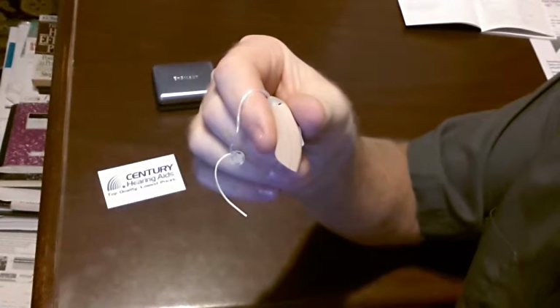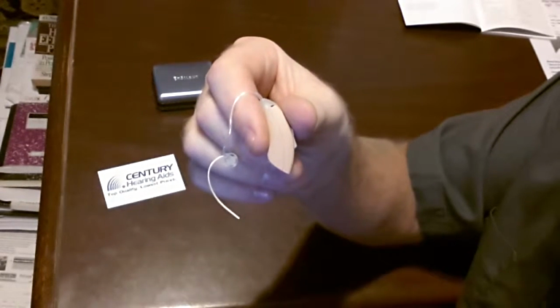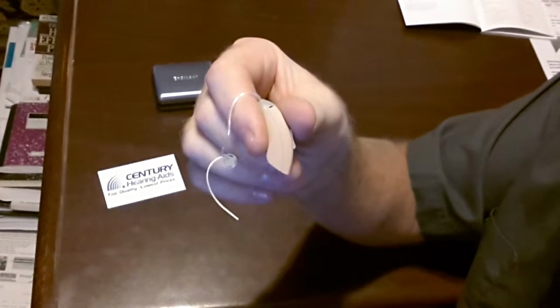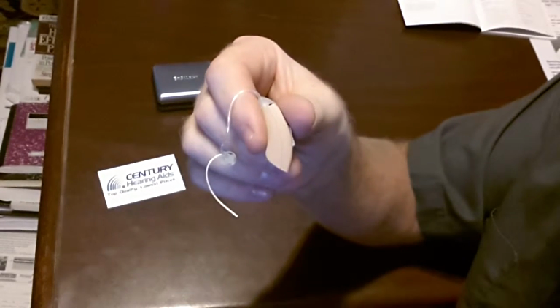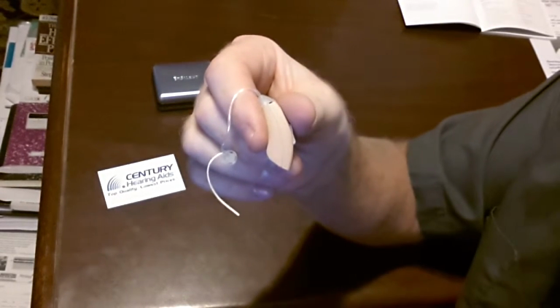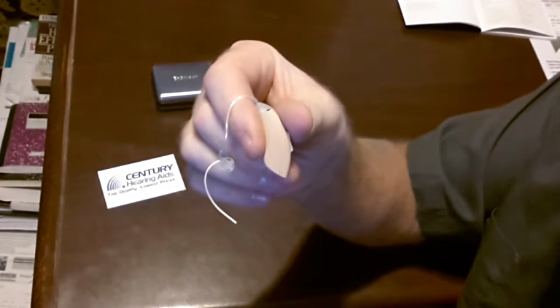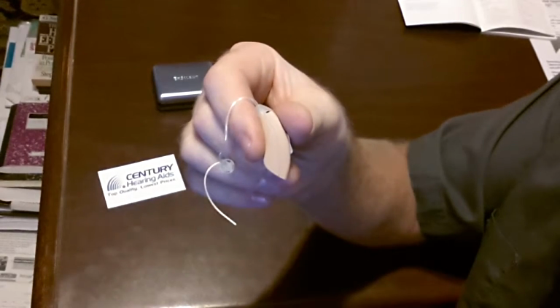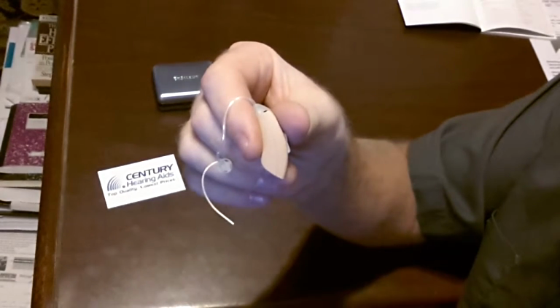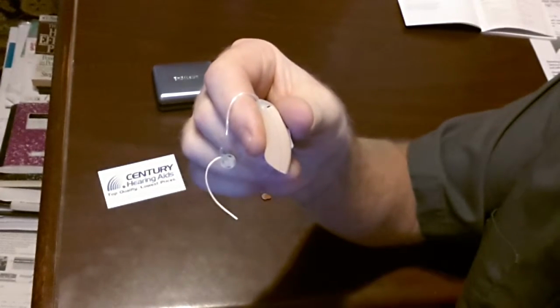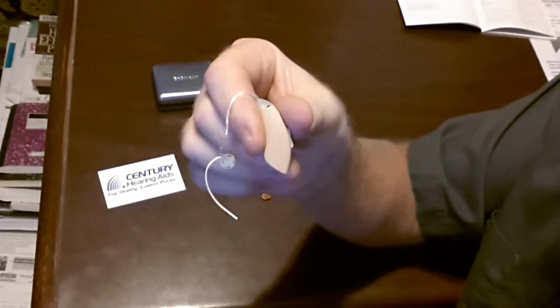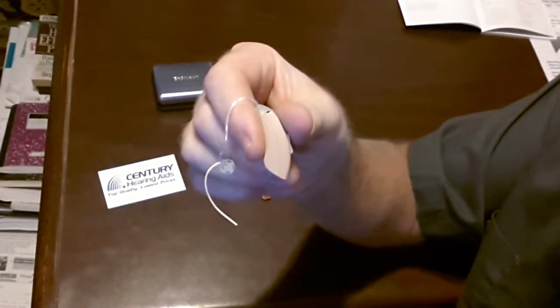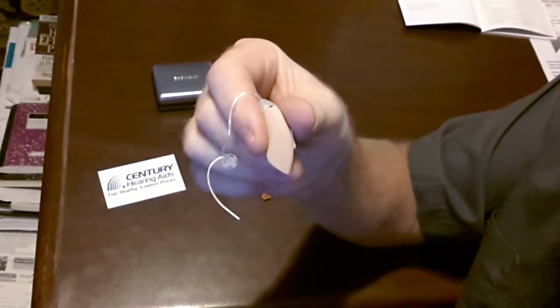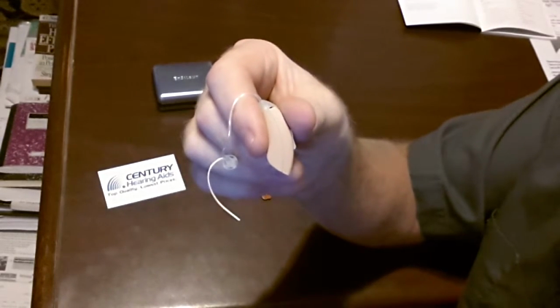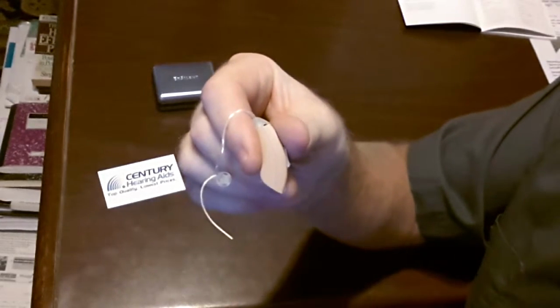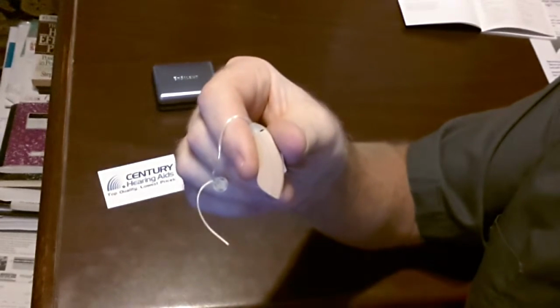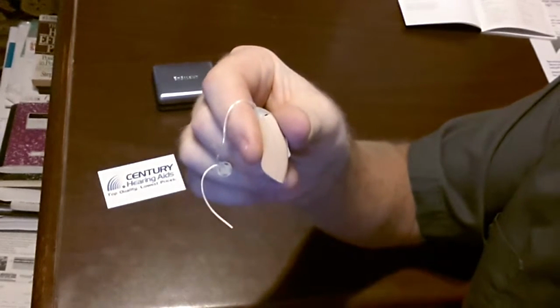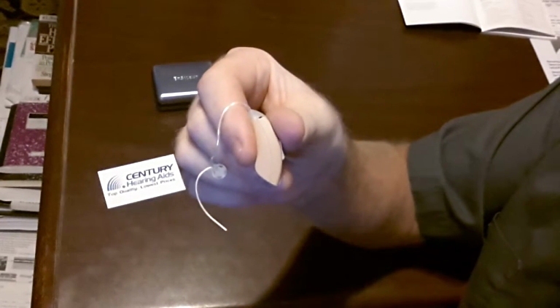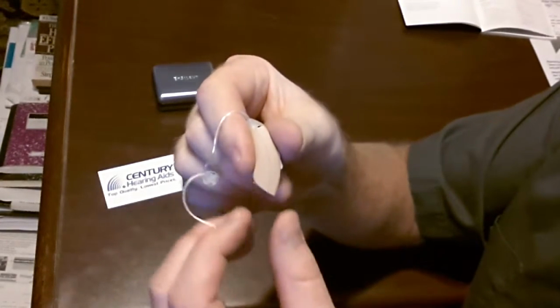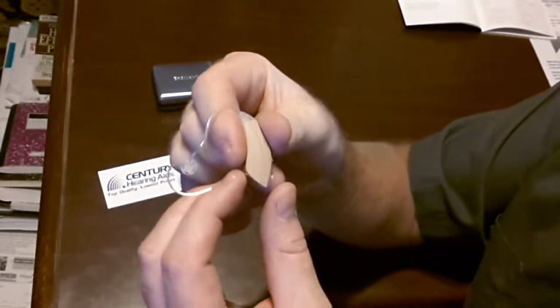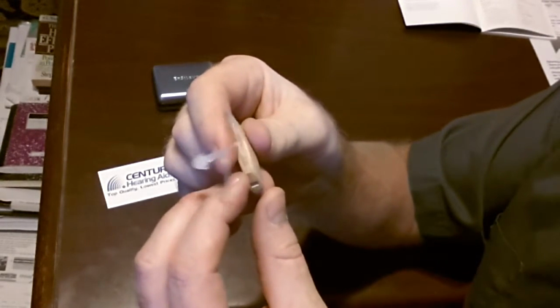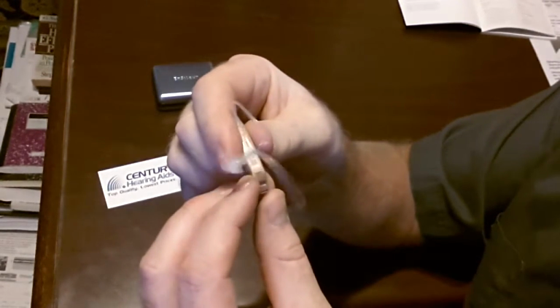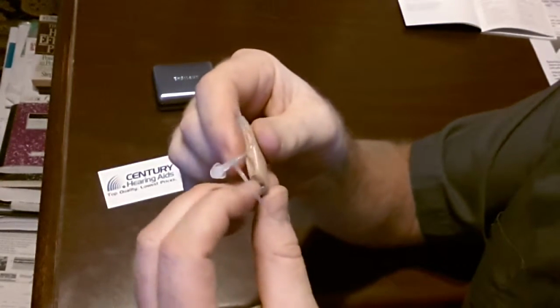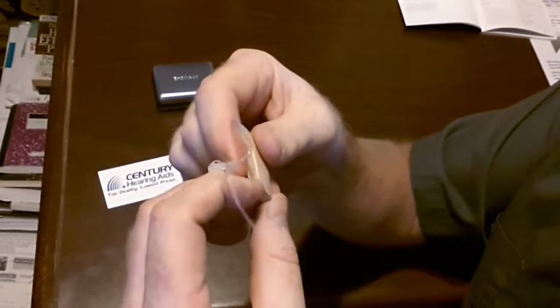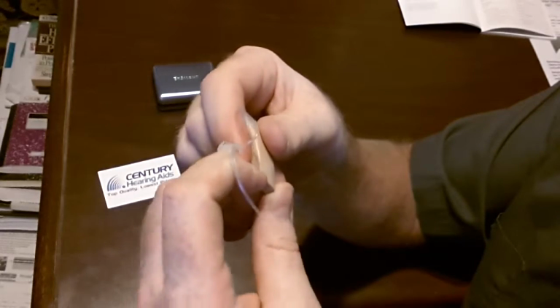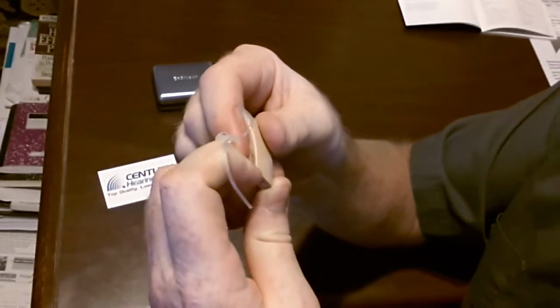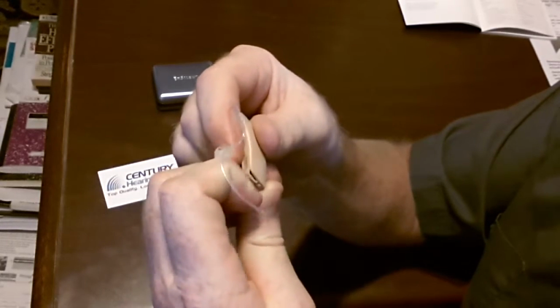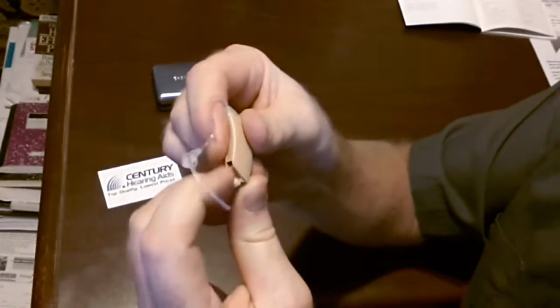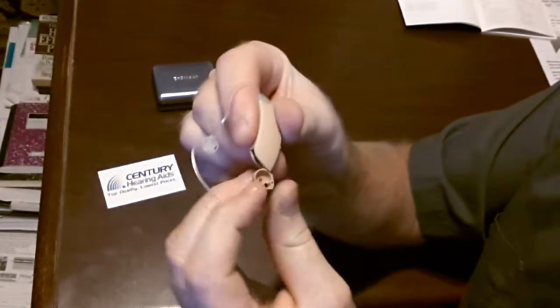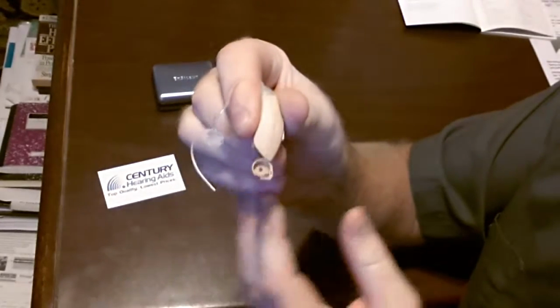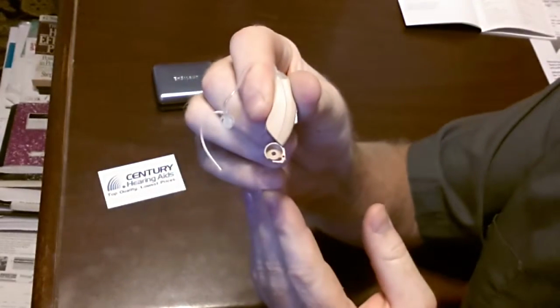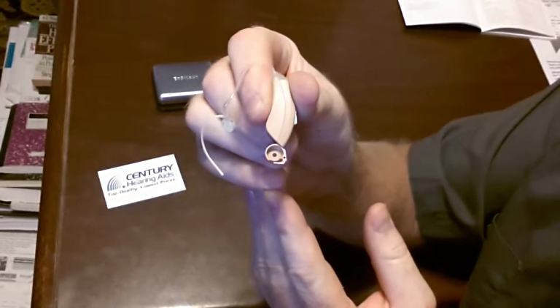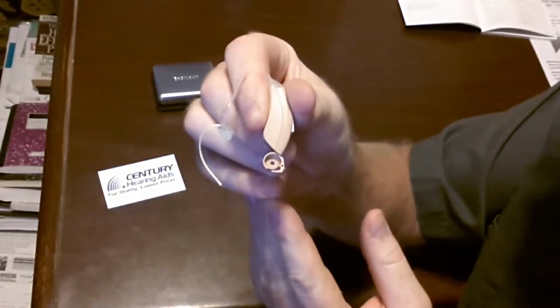How to replace the battery in your OpenFit hearing aid. Hold the hearing aid with one hand, find the latch on the bottom with your fingernail, pull down, open the battery door.